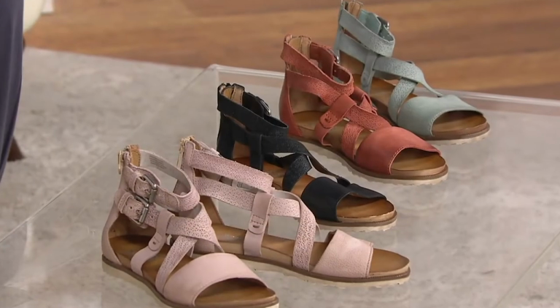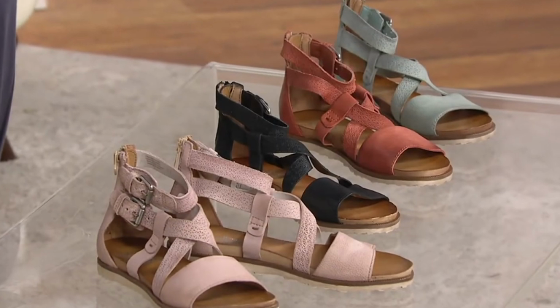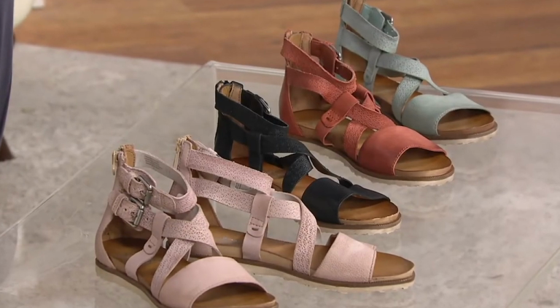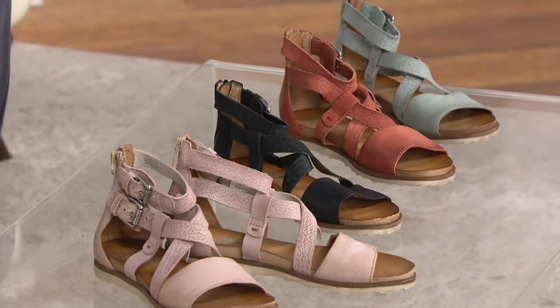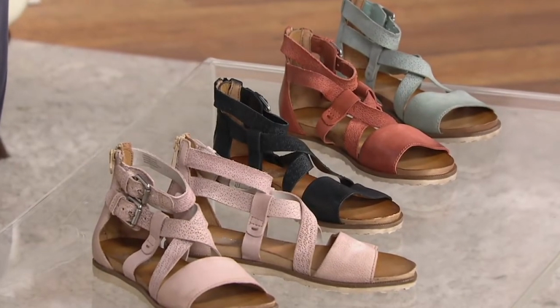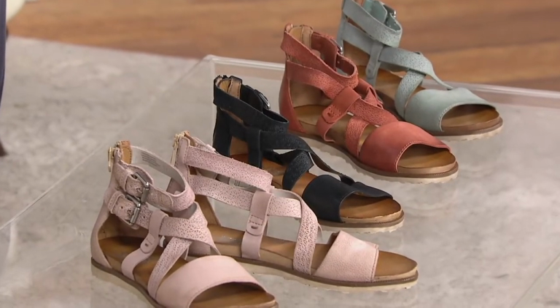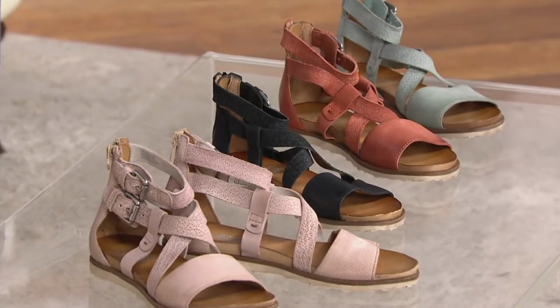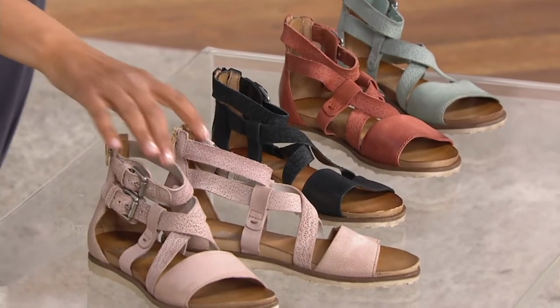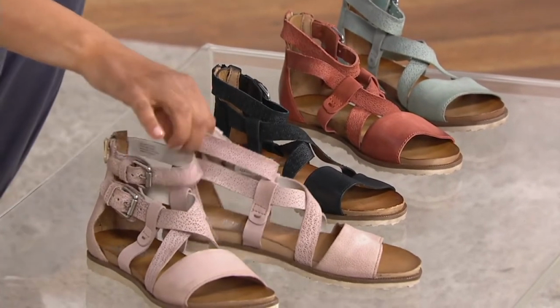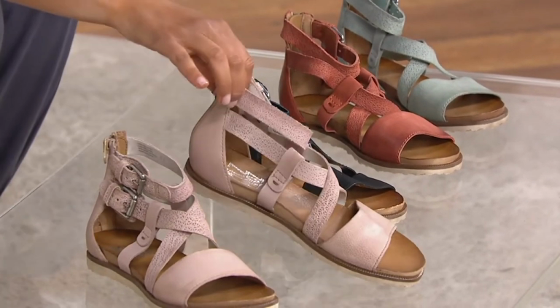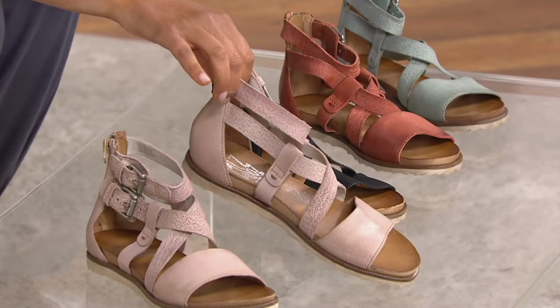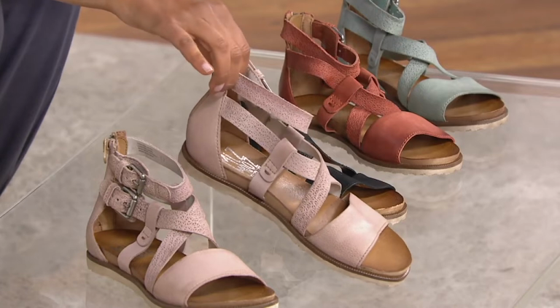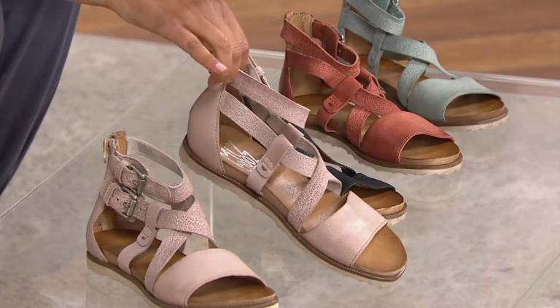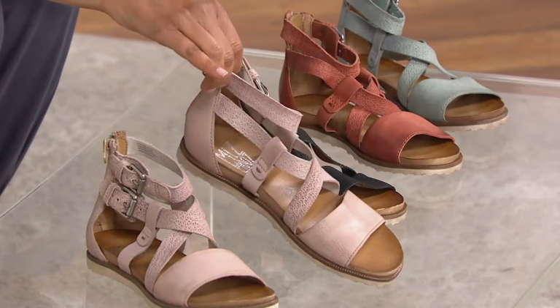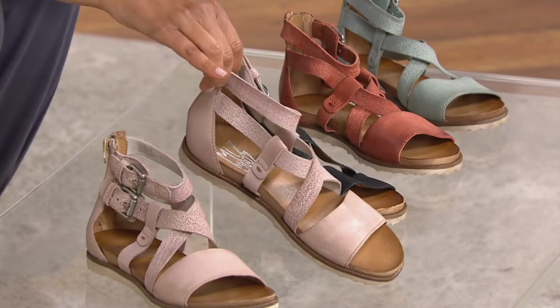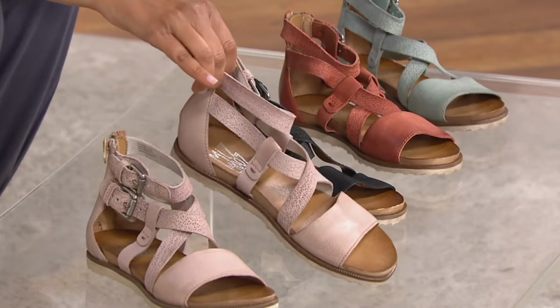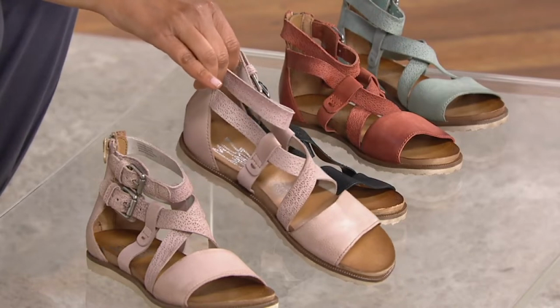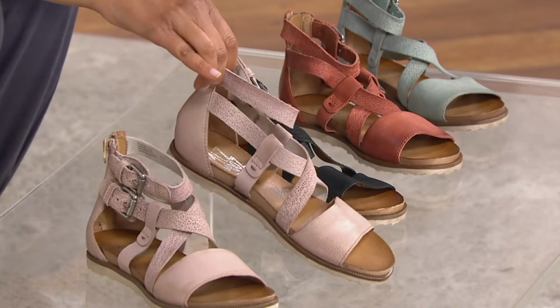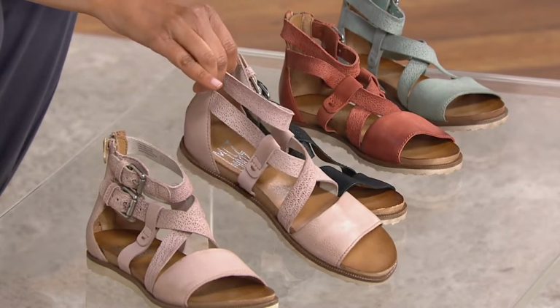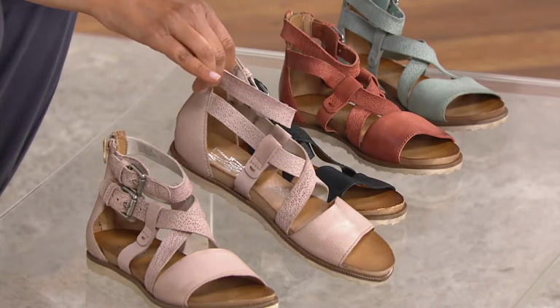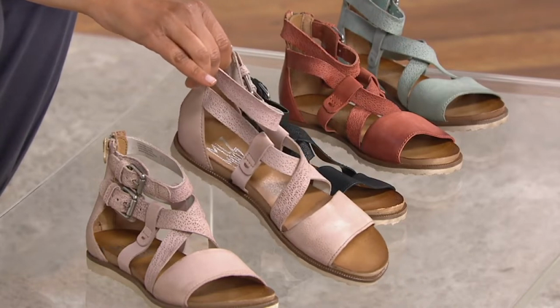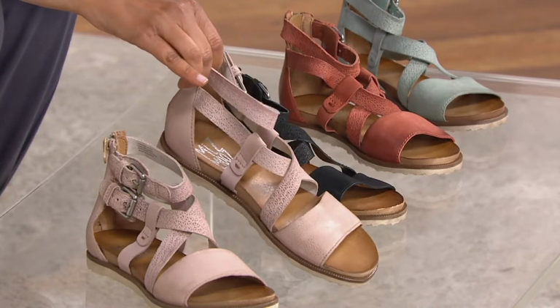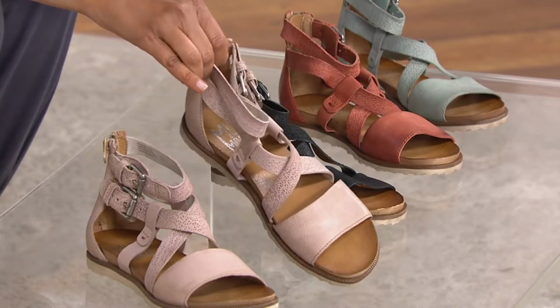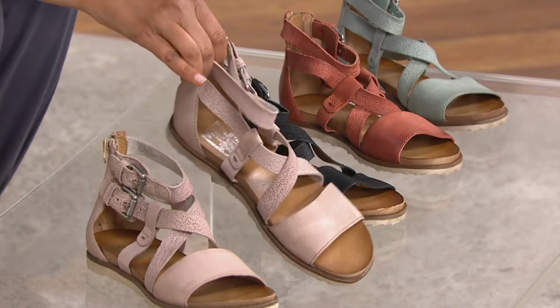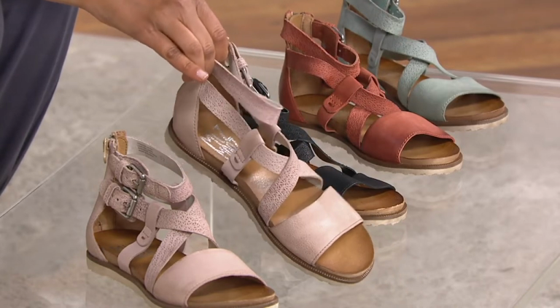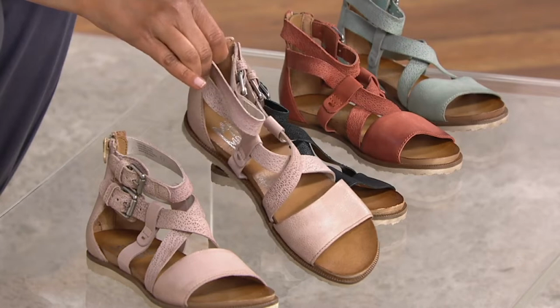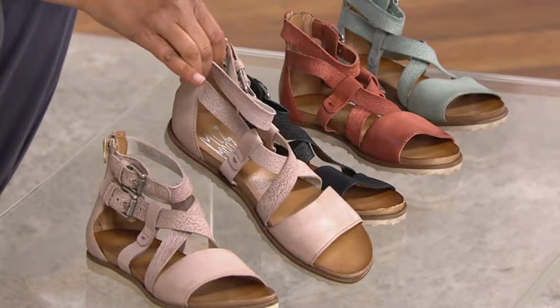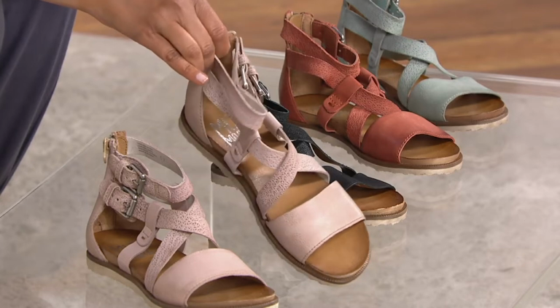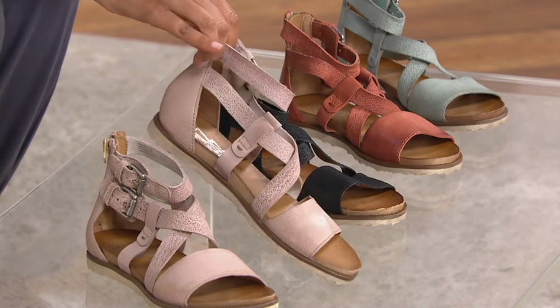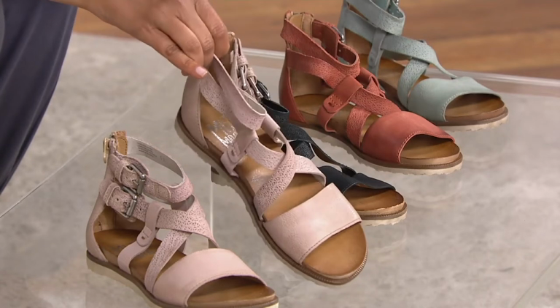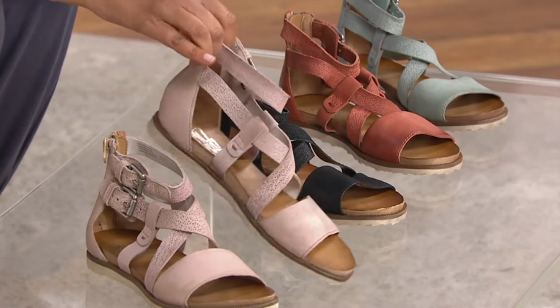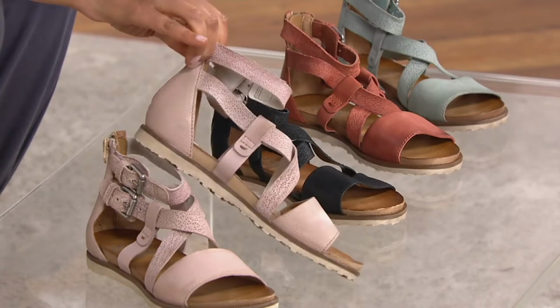Brand new, just this last Friday. The color that you're looking at here is fantastic. We're calling this the Pearl. This is the Pearl, which is so pretty.